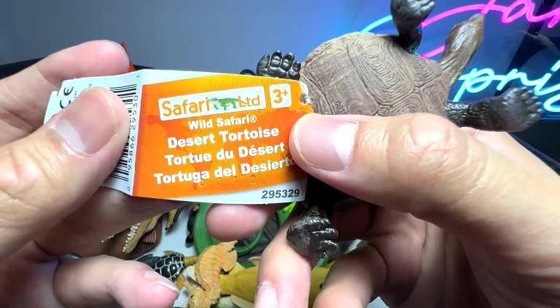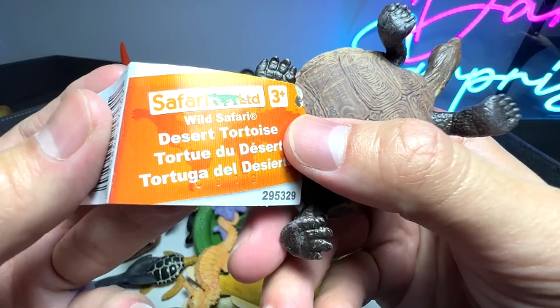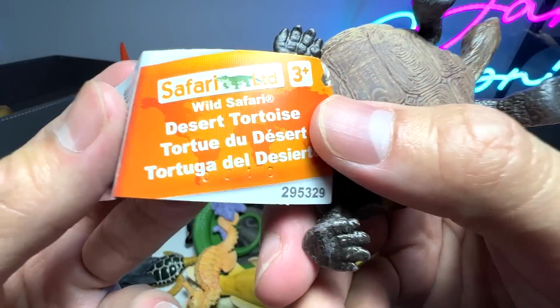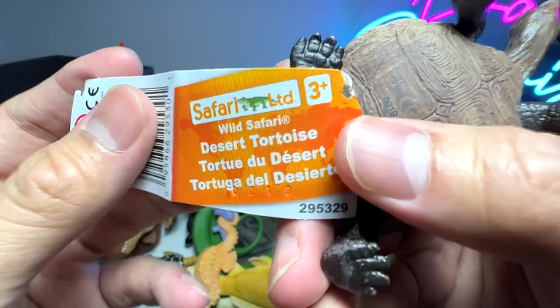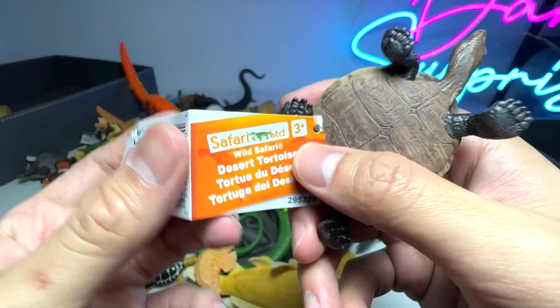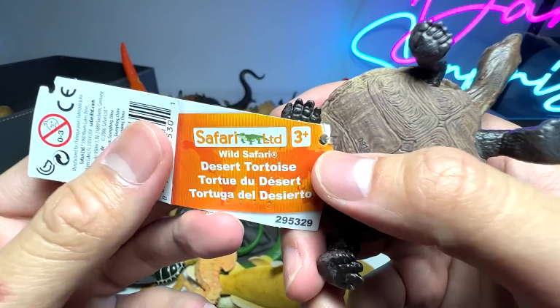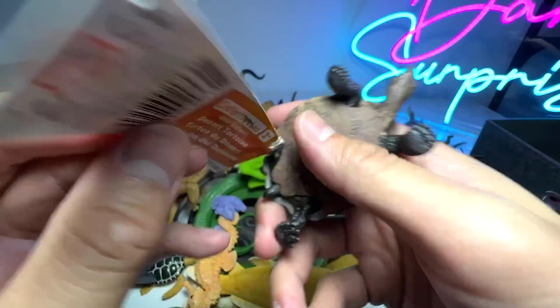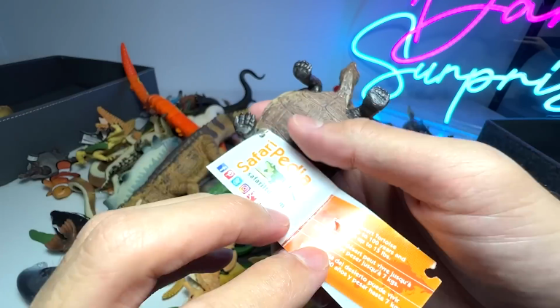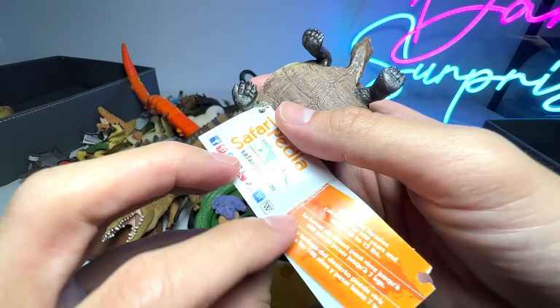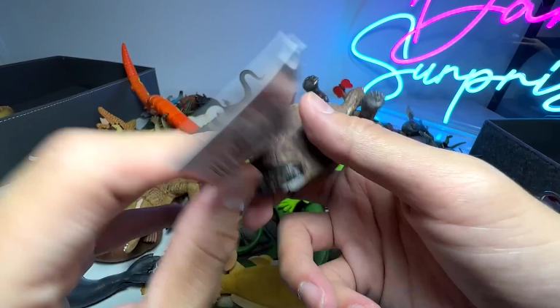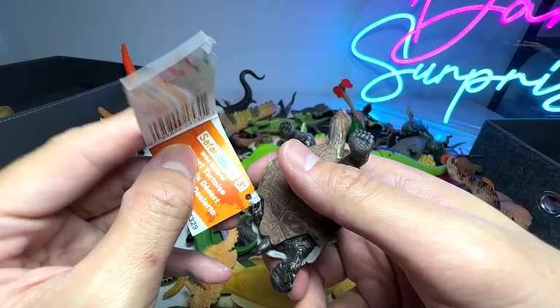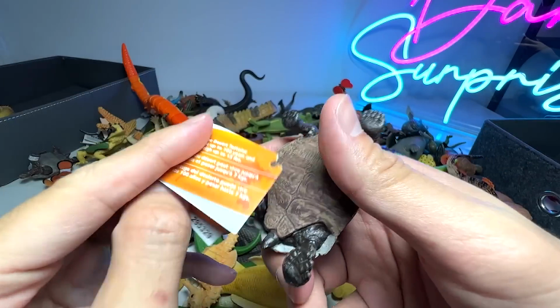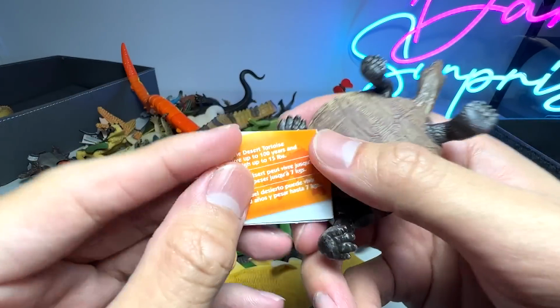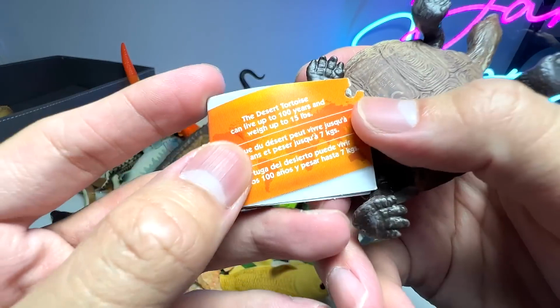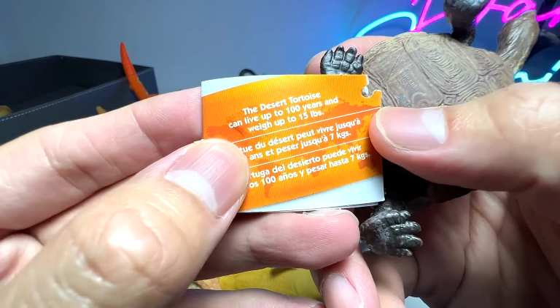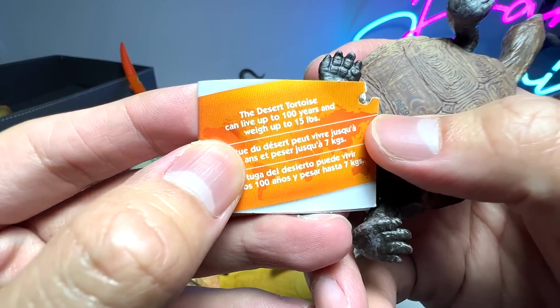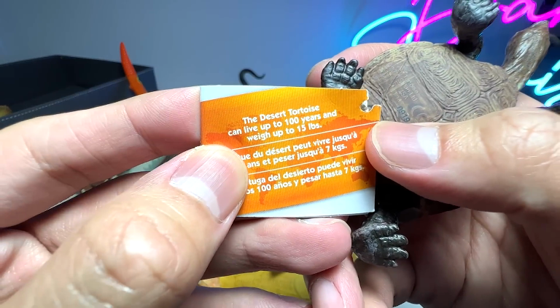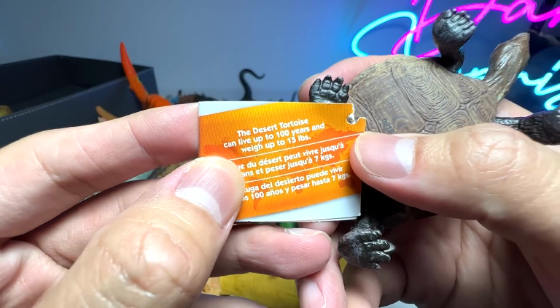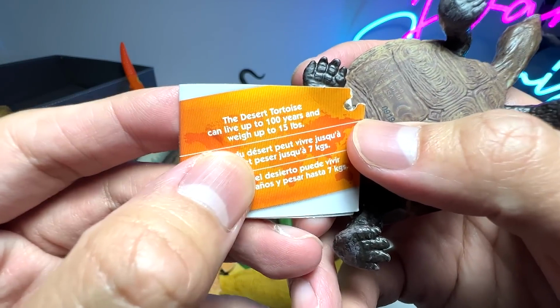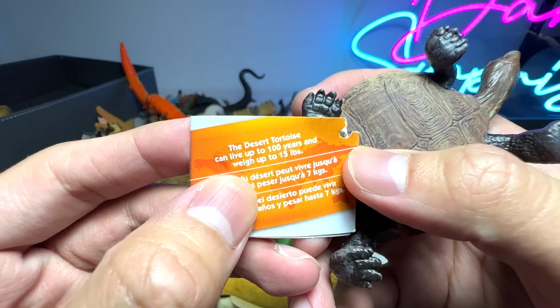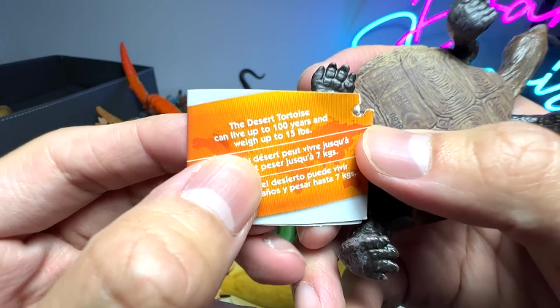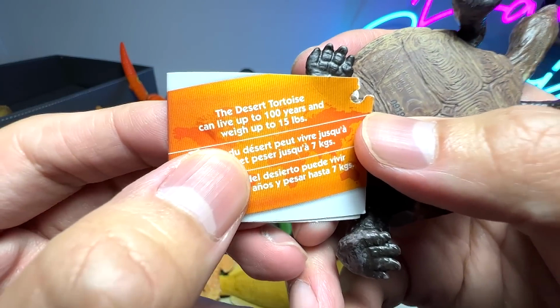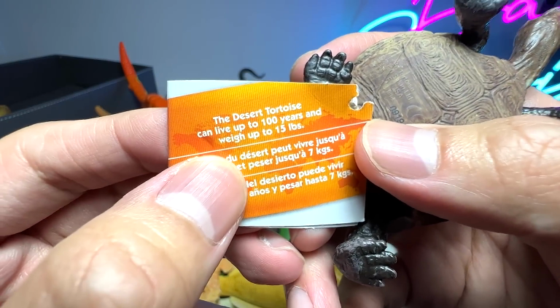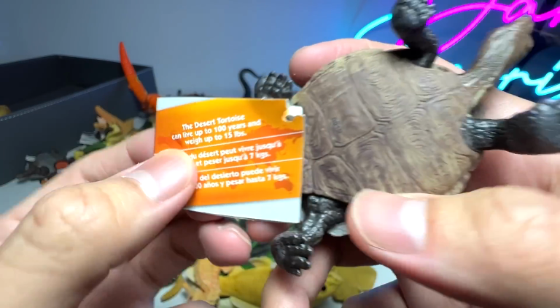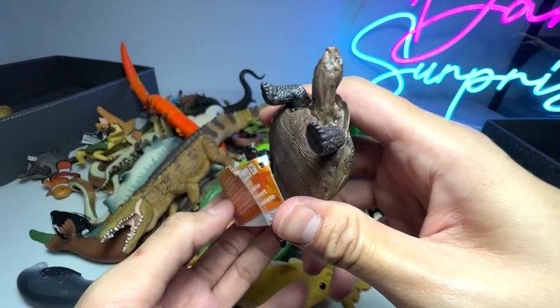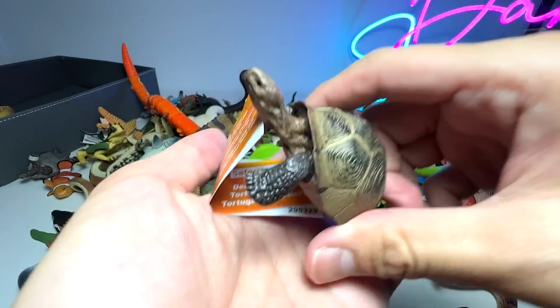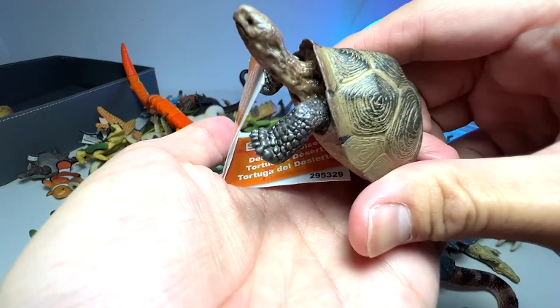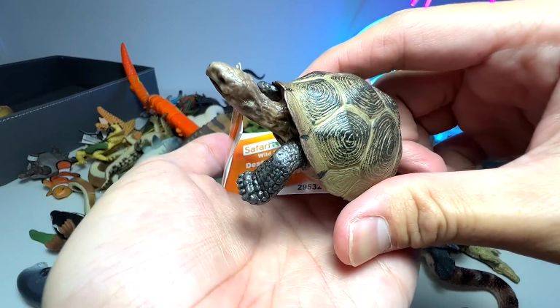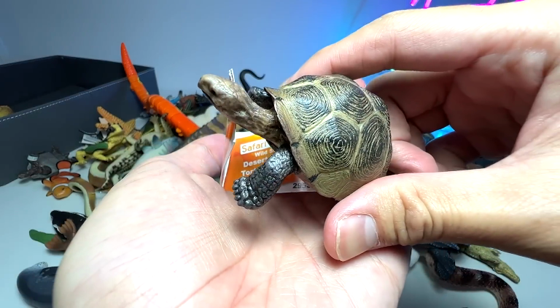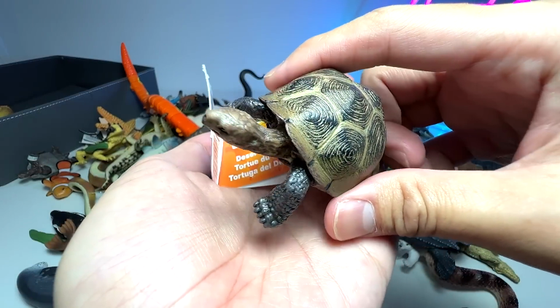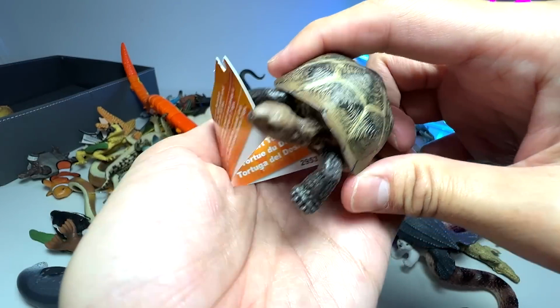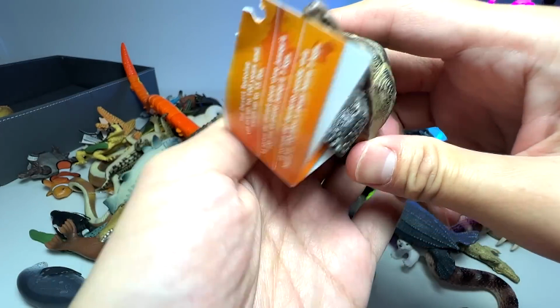We have another tortoise. This is a desert tortoise and they can actually live up to 100 years old, and they weigh about roughly 15 pounds.